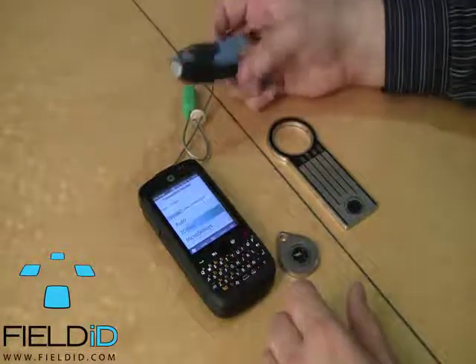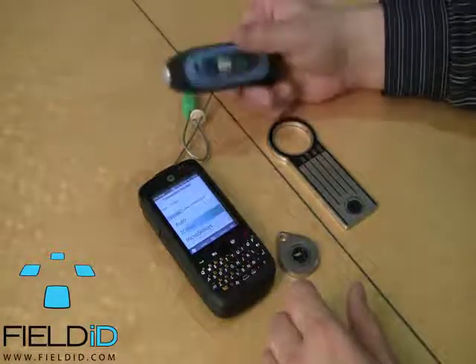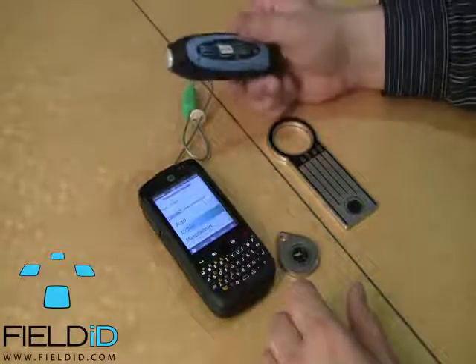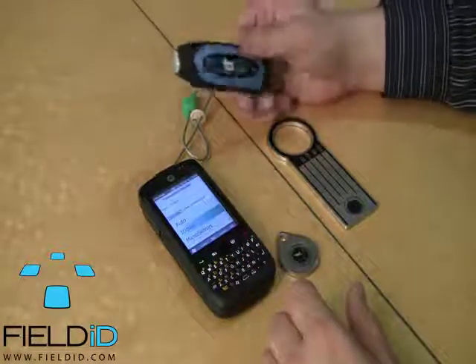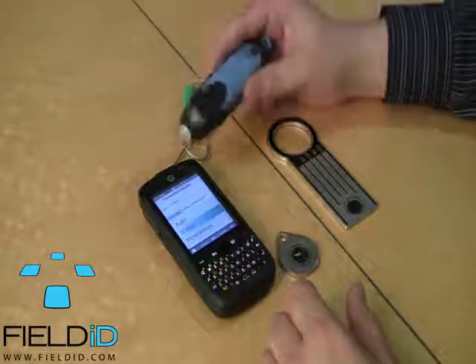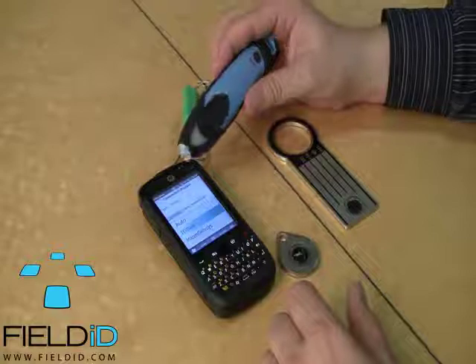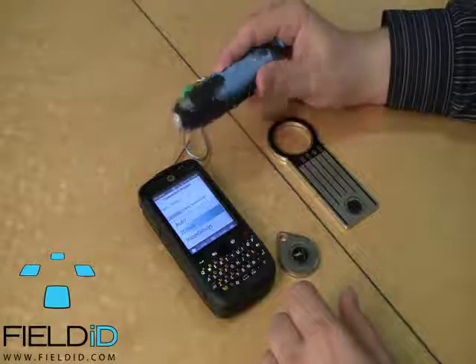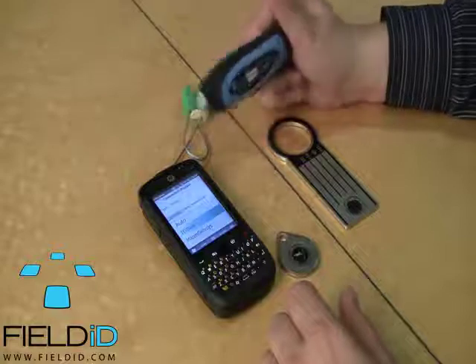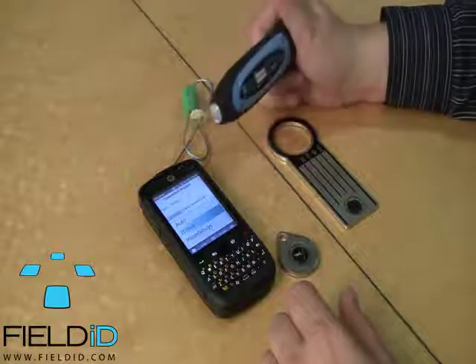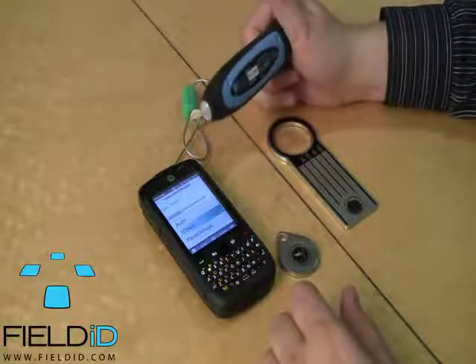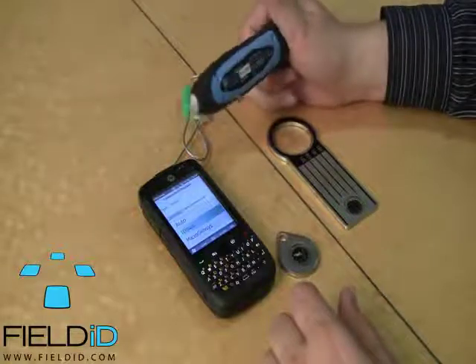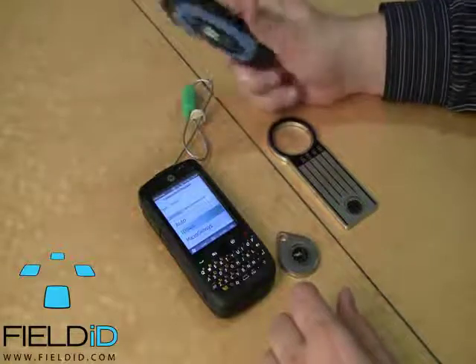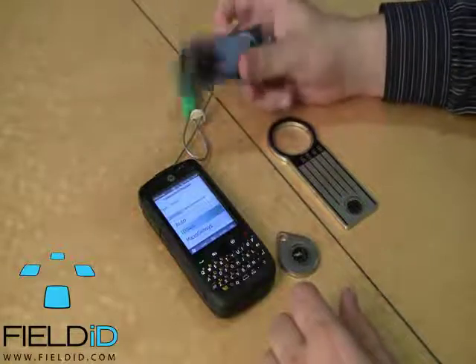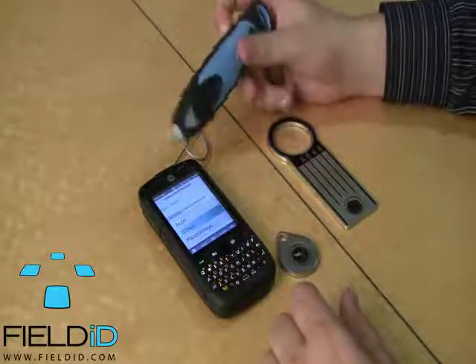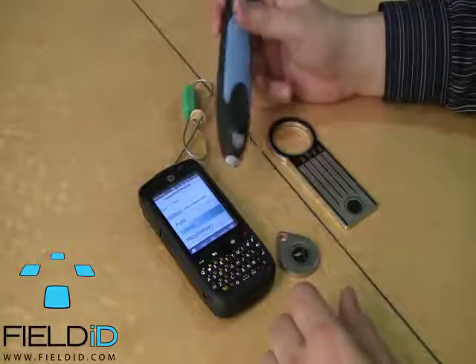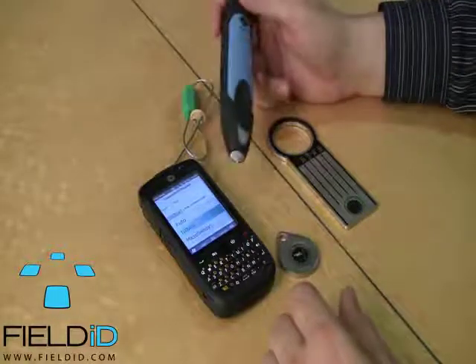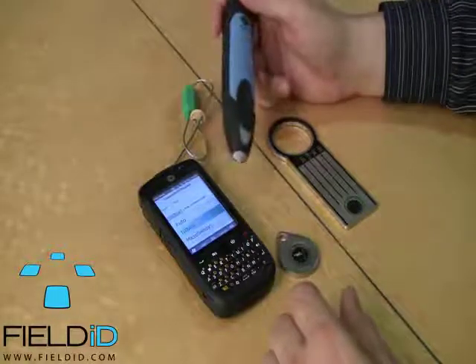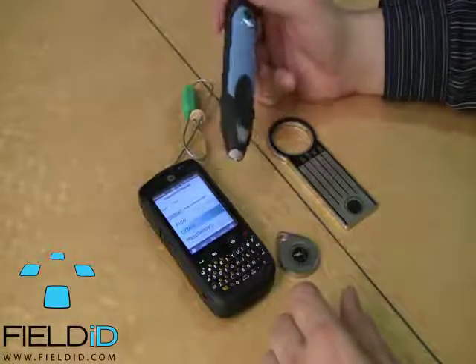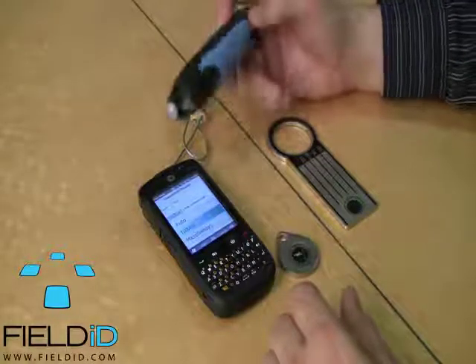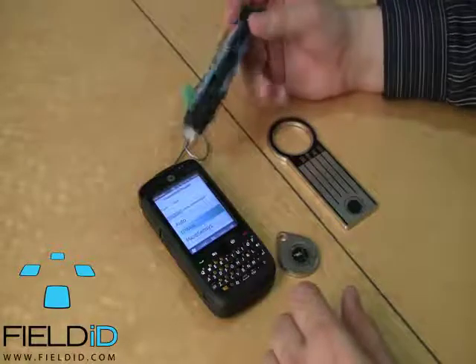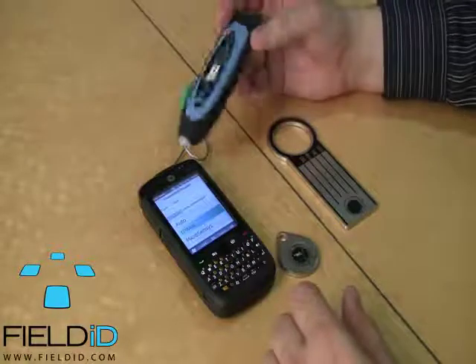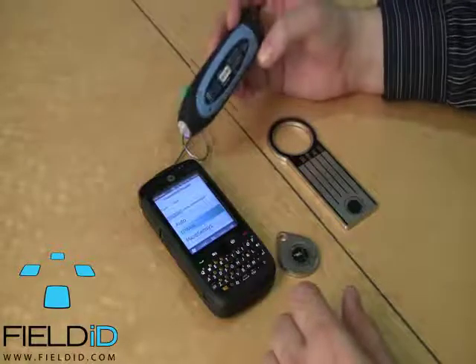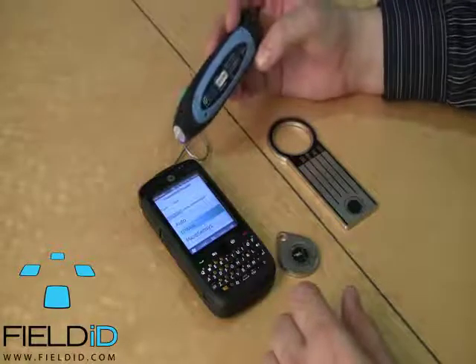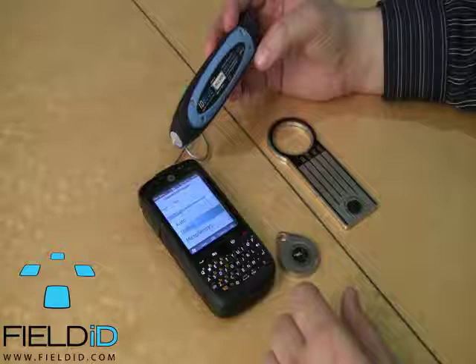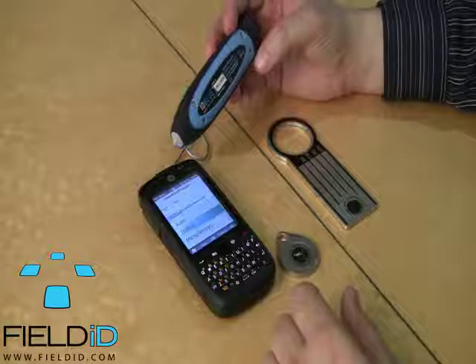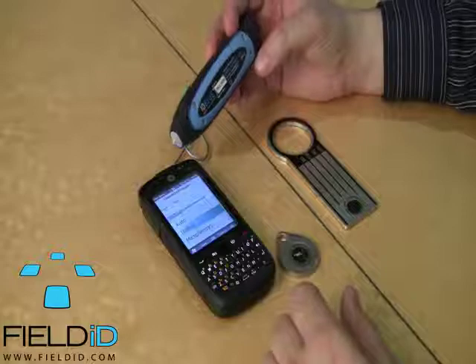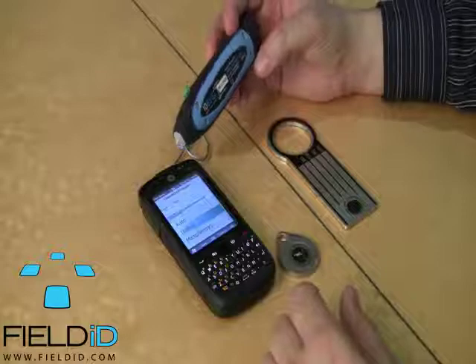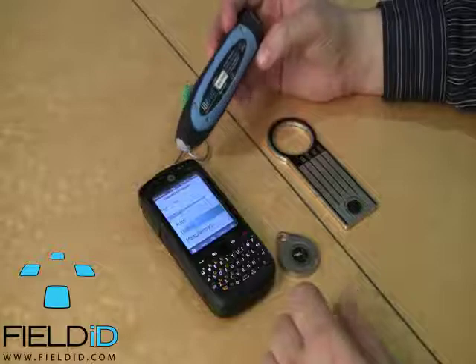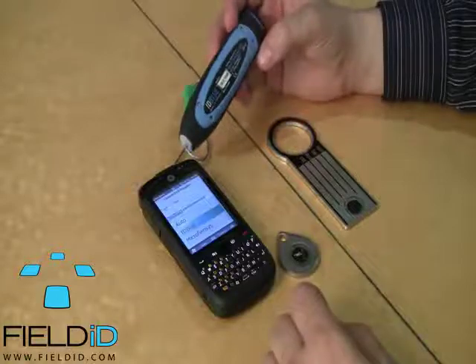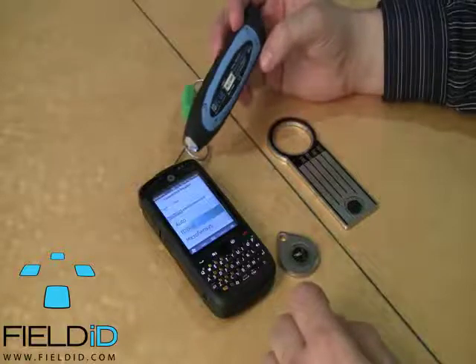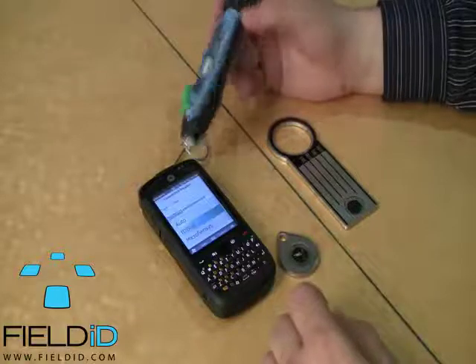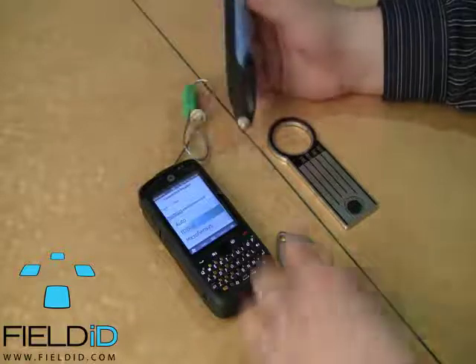This device is a very rugged device. It's very good. You can drop it, you can throw it. I wouldn't recommend immersing it in water, but it works very well.